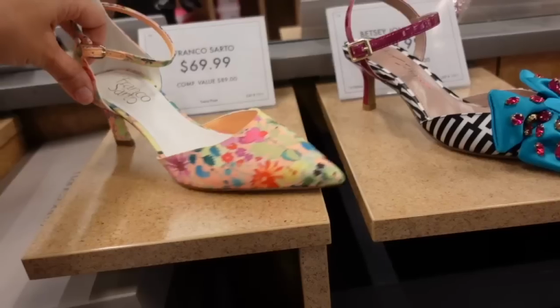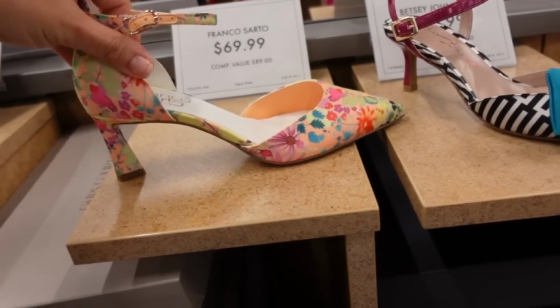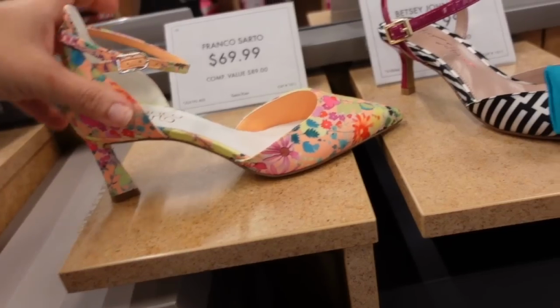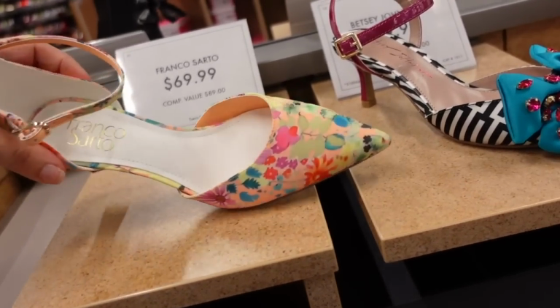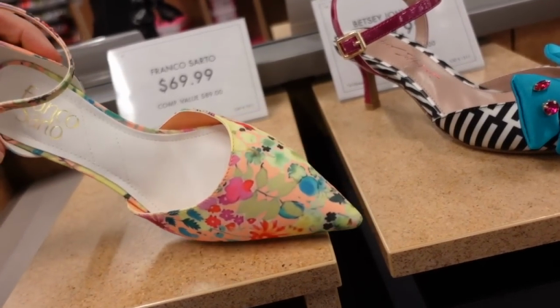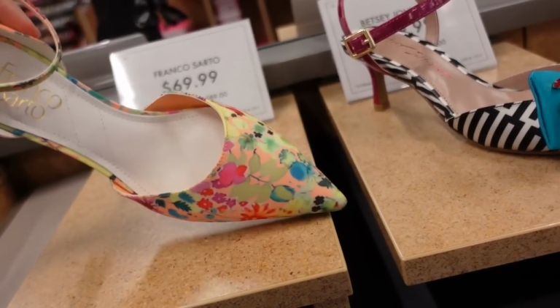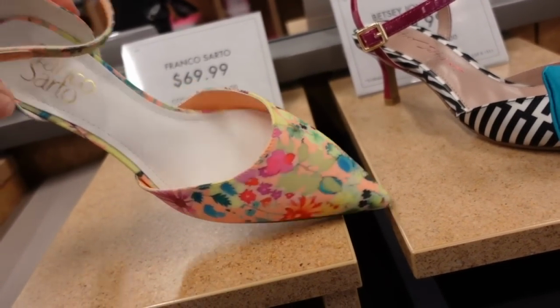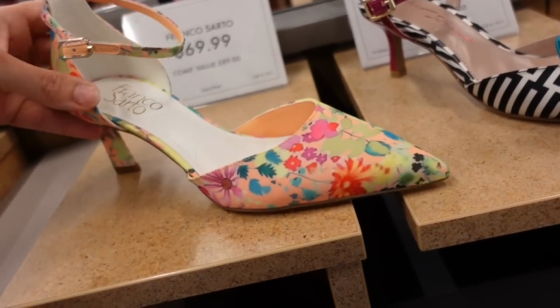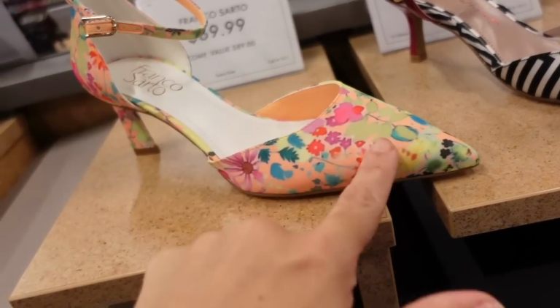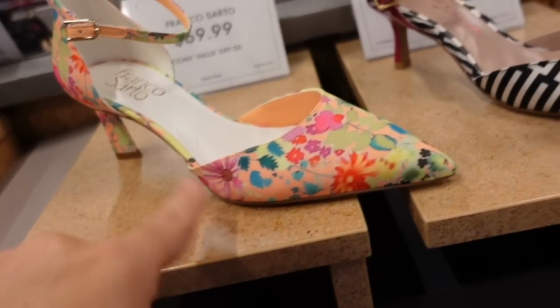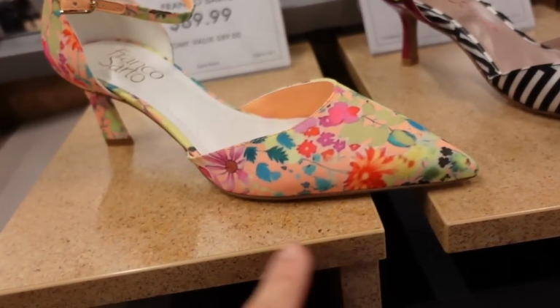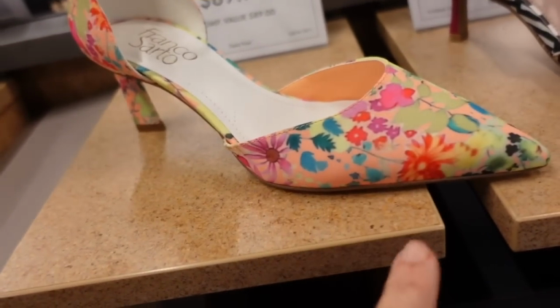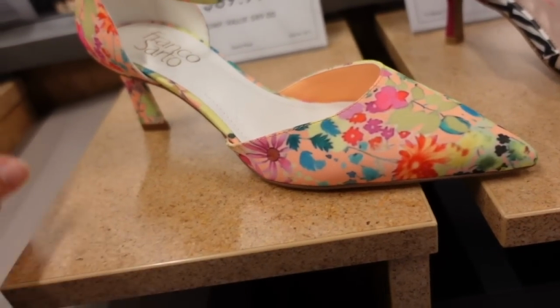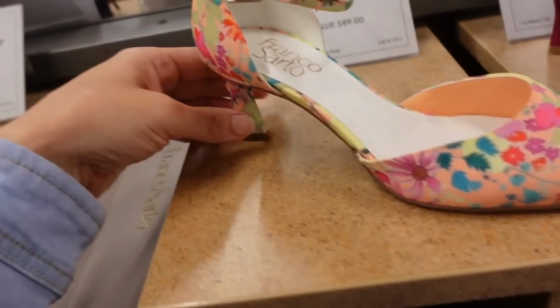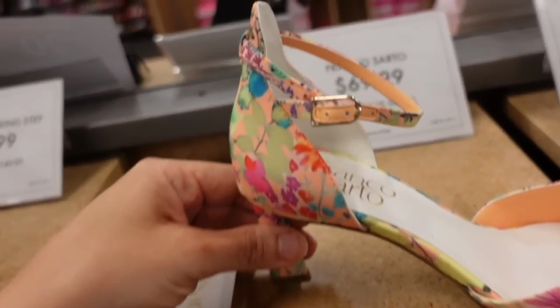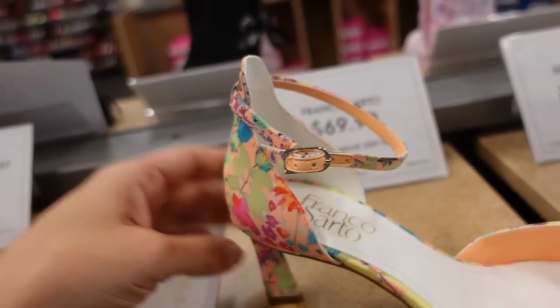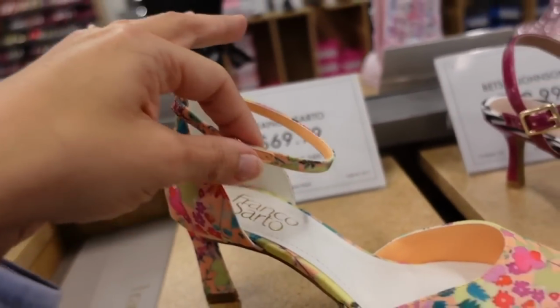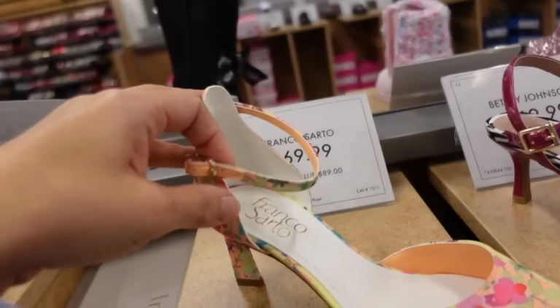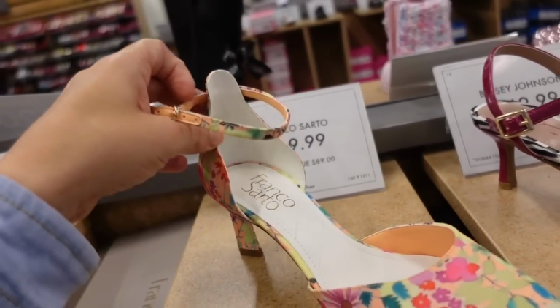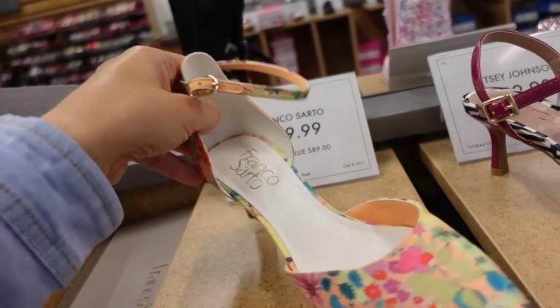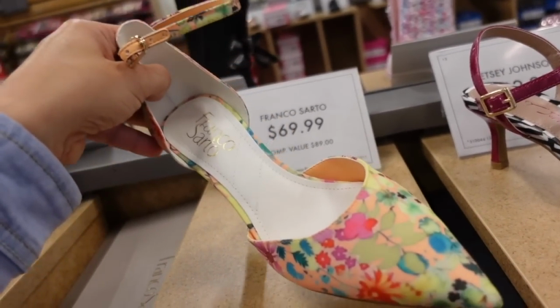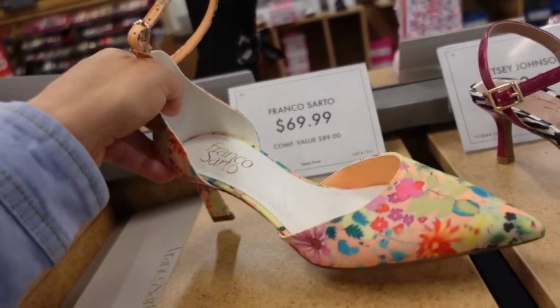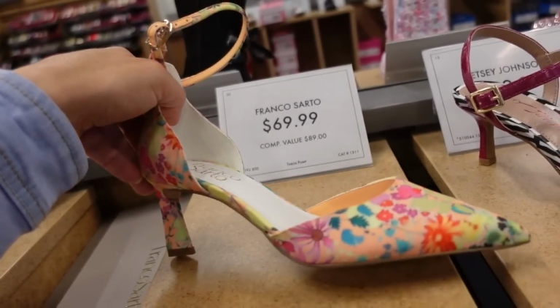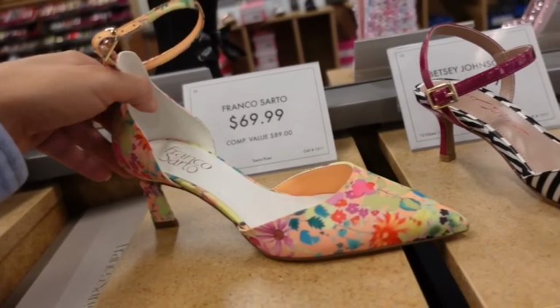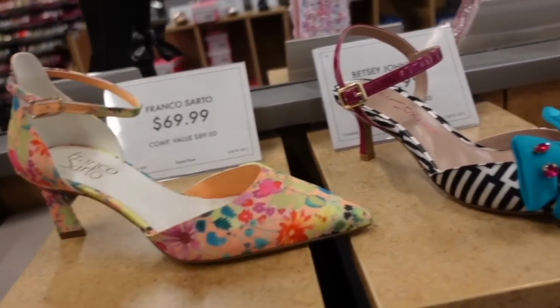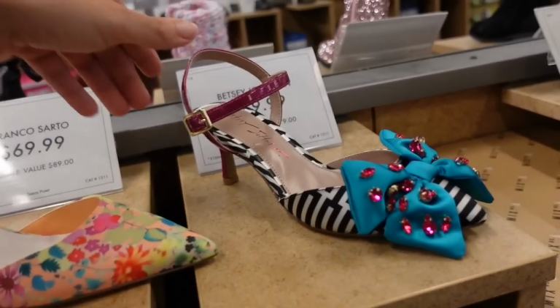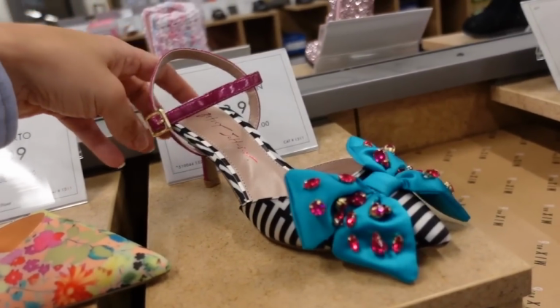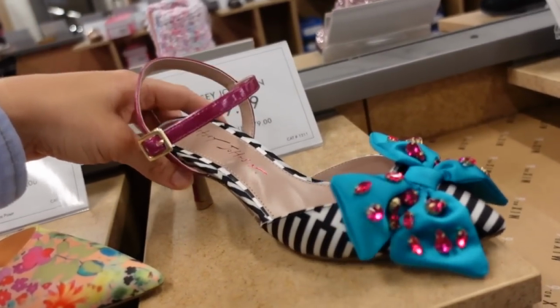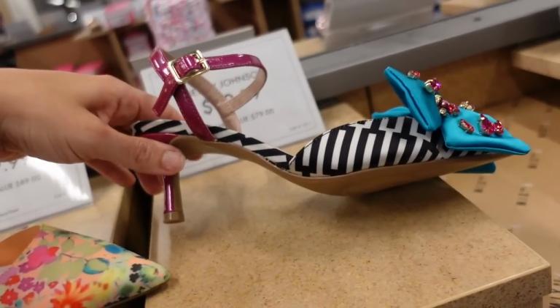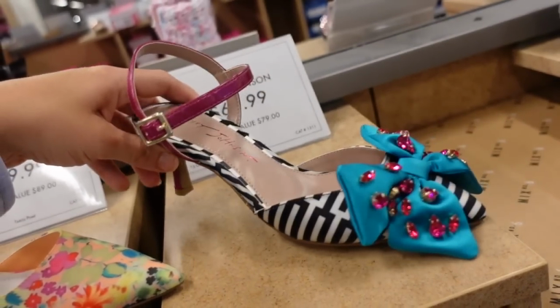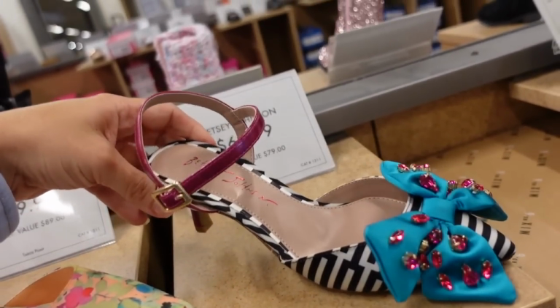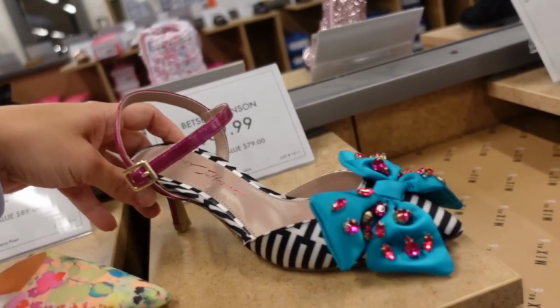A fun little pump from Franco Soto — this is a satin kind of material, pointed toe, chunkier heel with the buckle detail, $69.99. And we saw these from Betsy Johnson — they're $69.99.